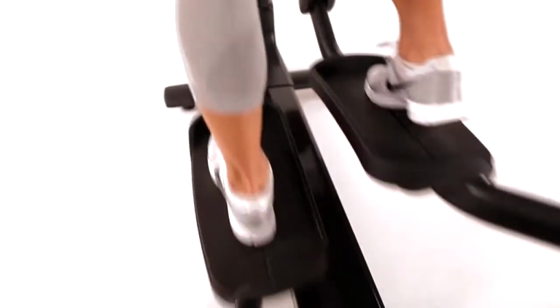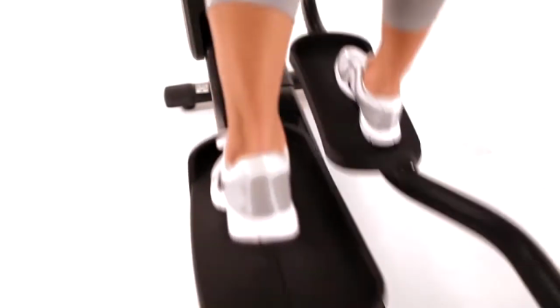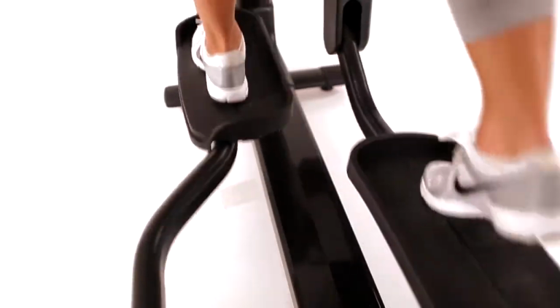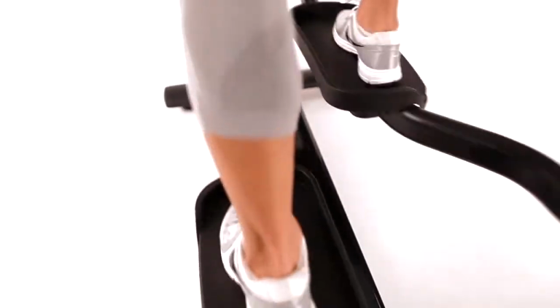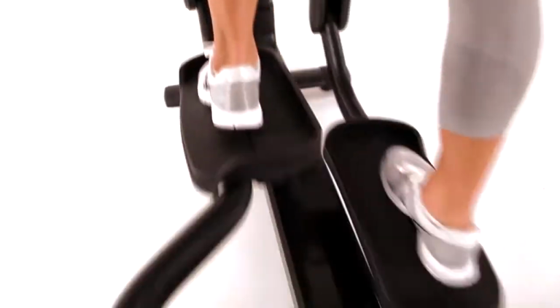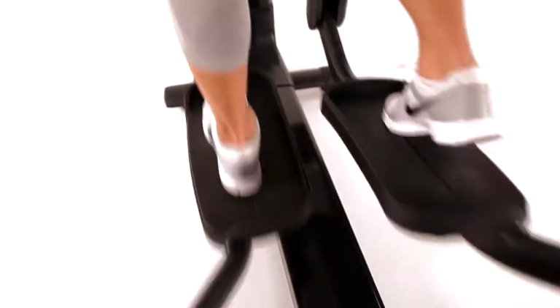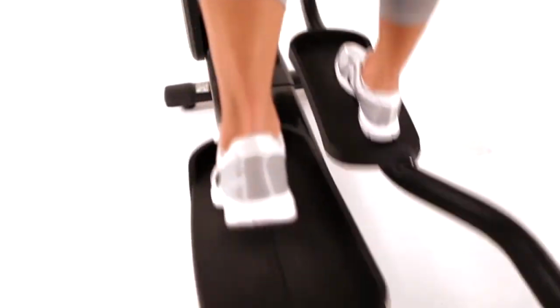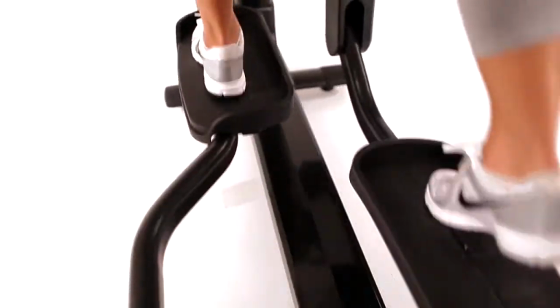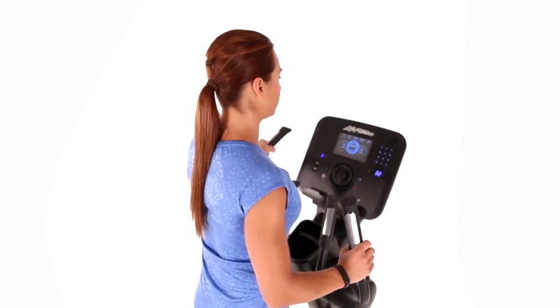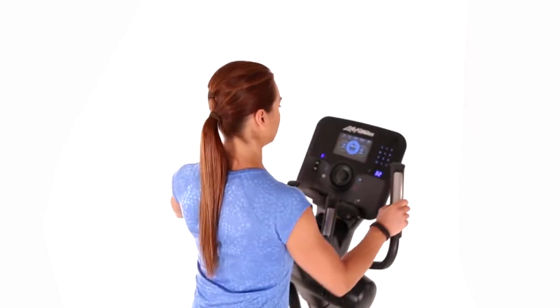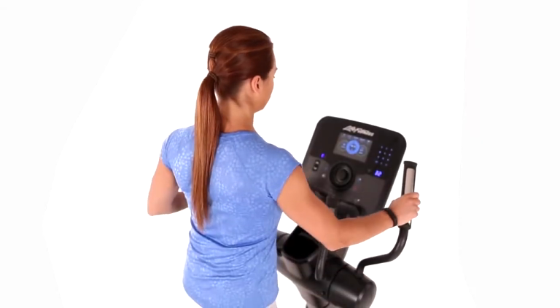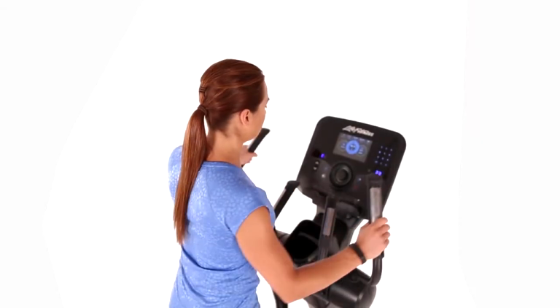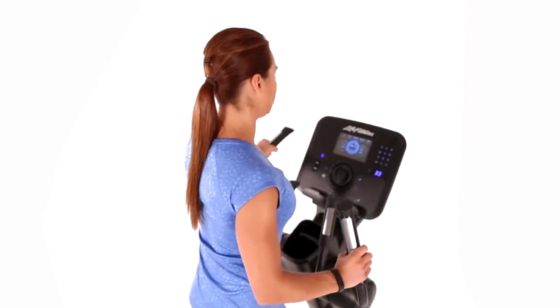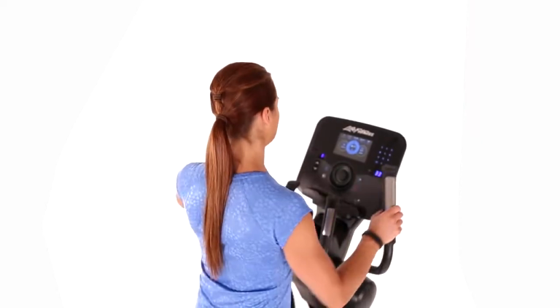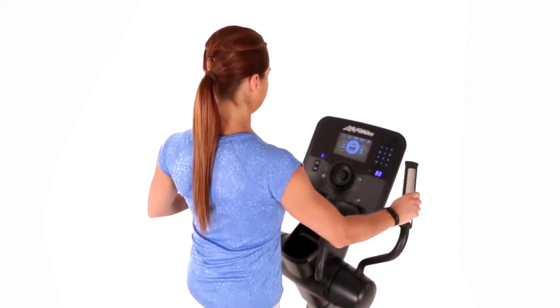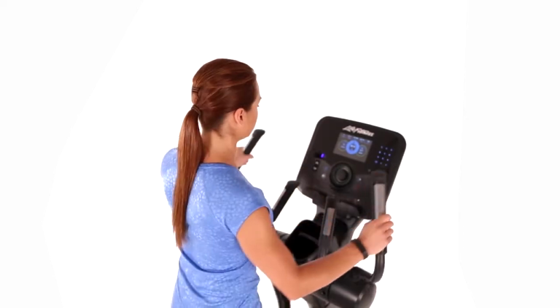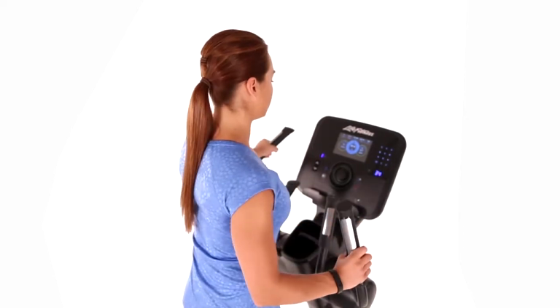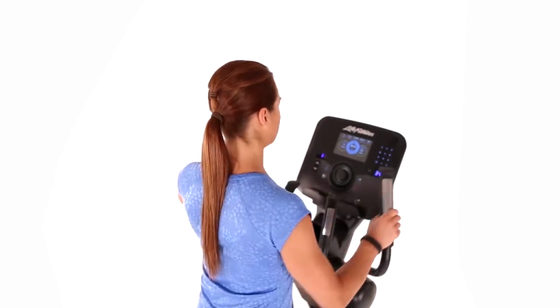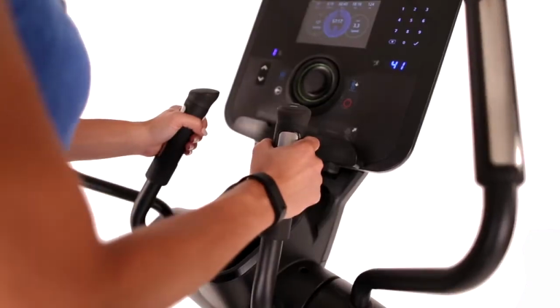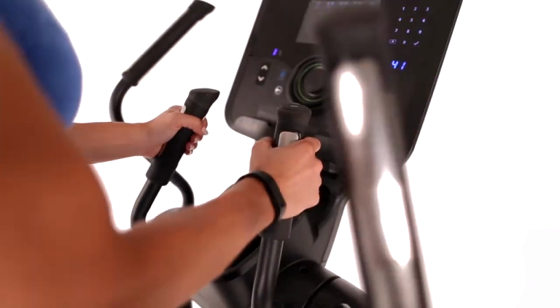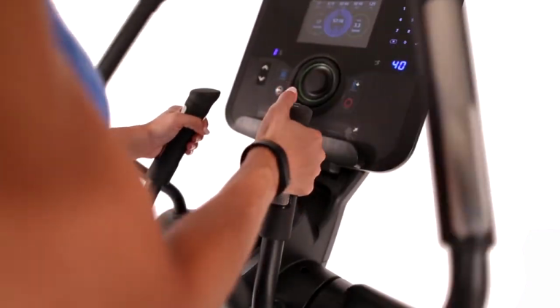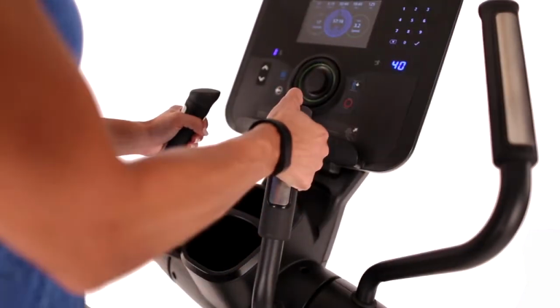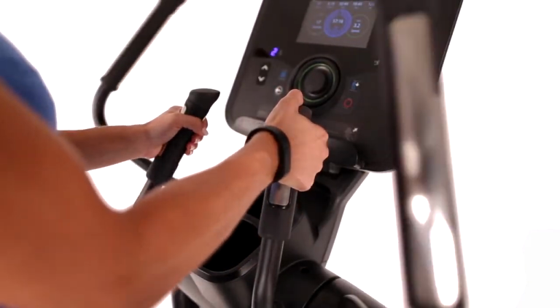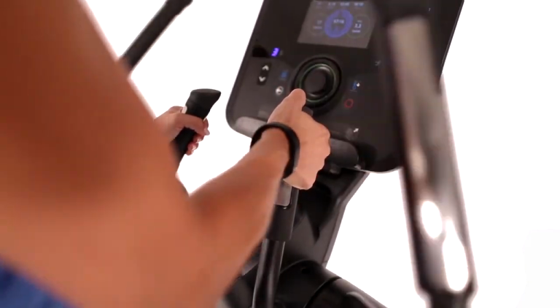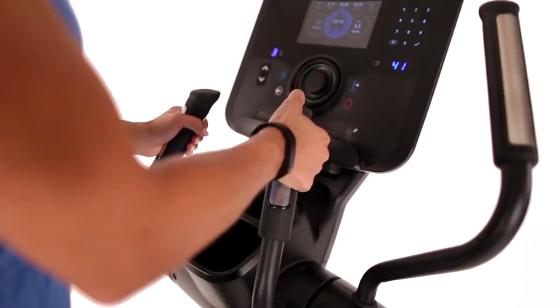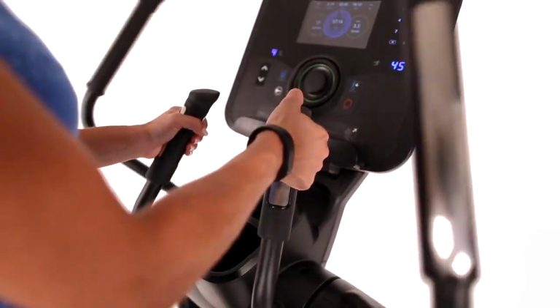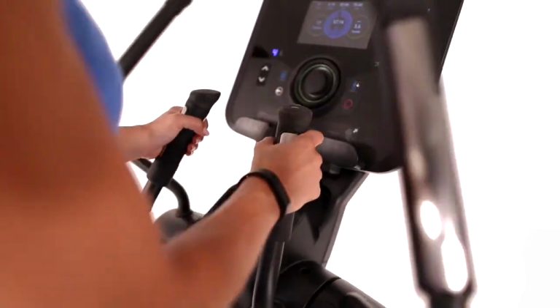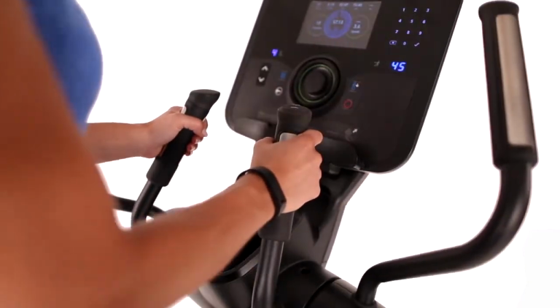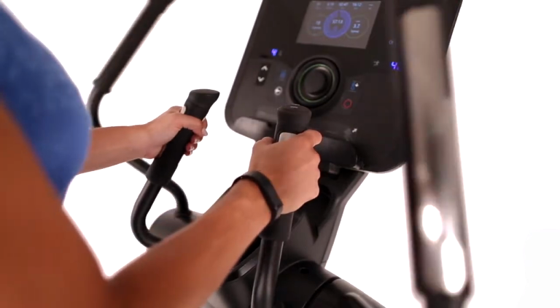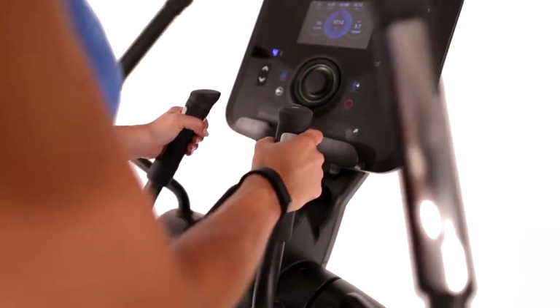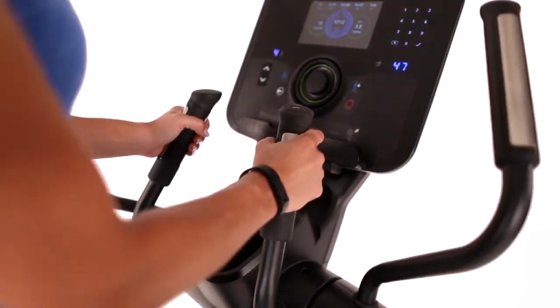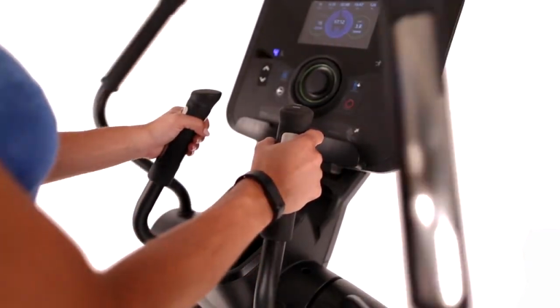Intelligent design and rigorous Life Fitness standards give you one of the most smooth and natural-feeling elliptical workouts on the market. Resistance controls located on the stationary arms allow you to easily adjust intensity during your workout.